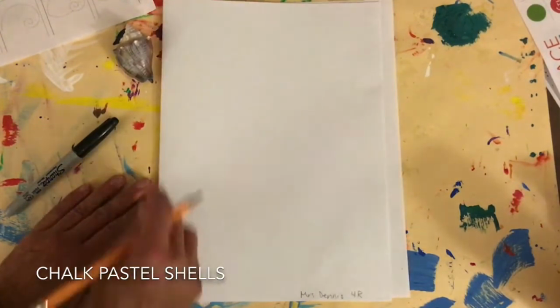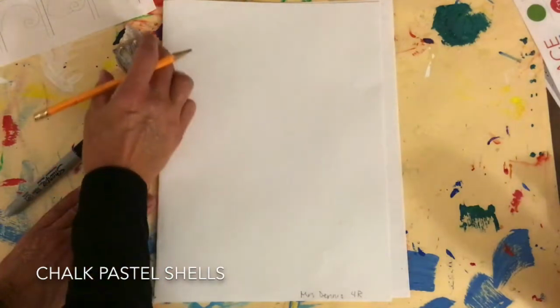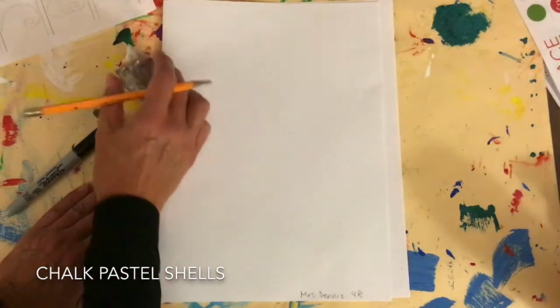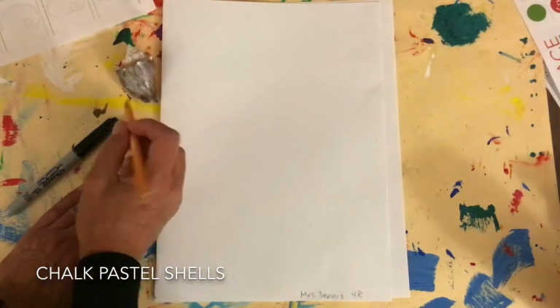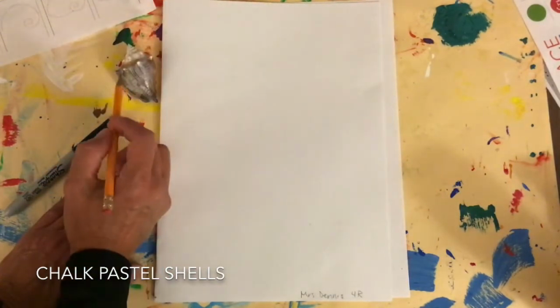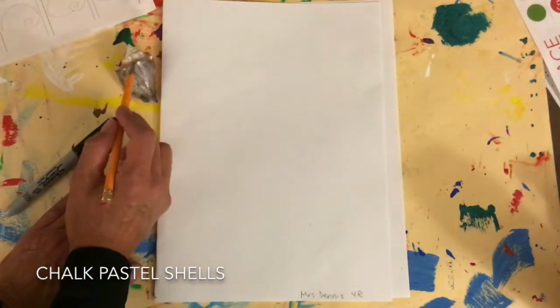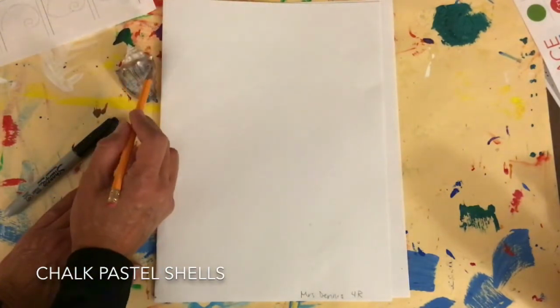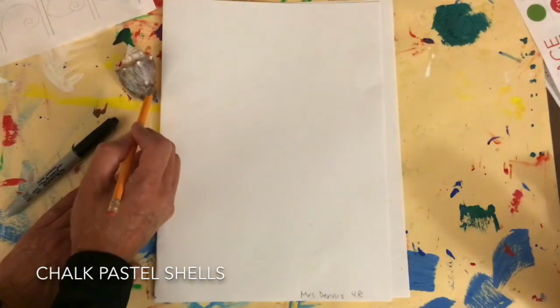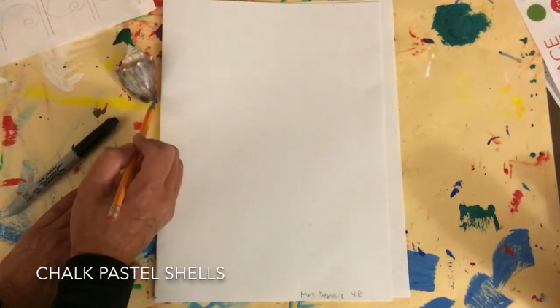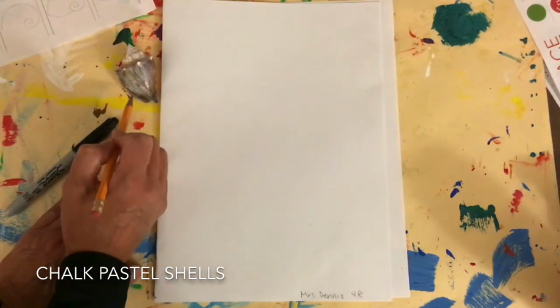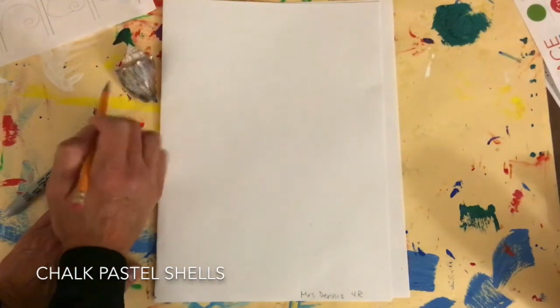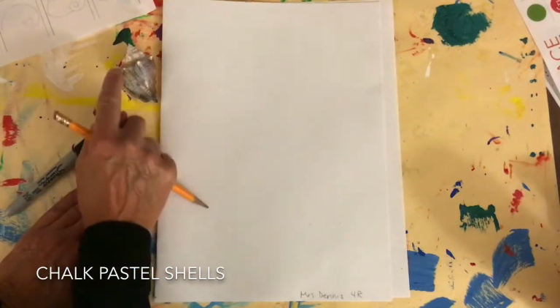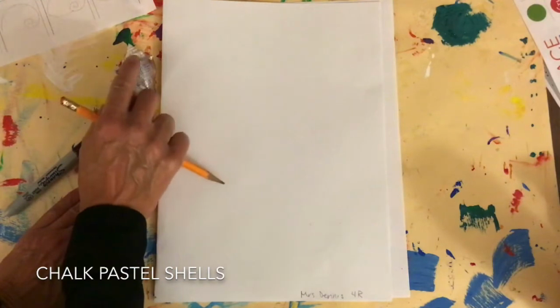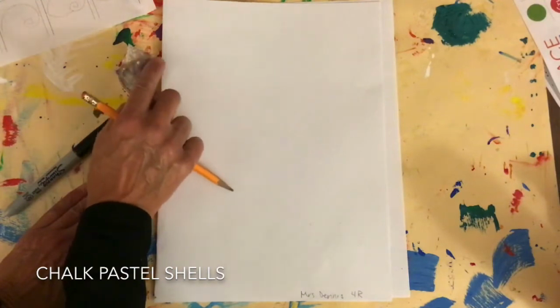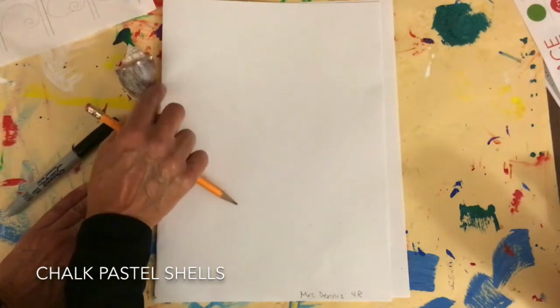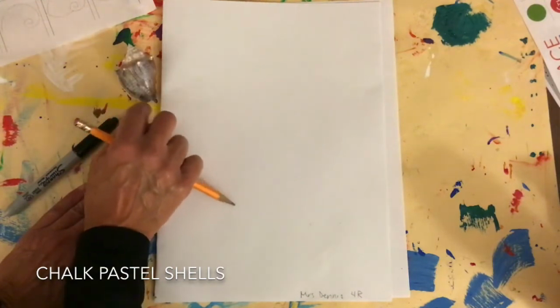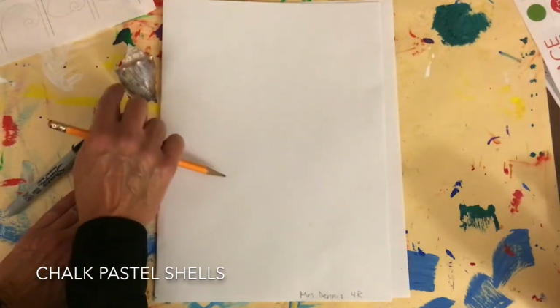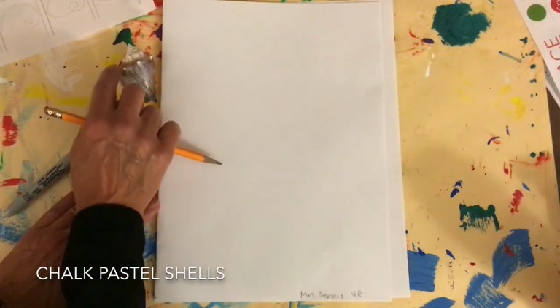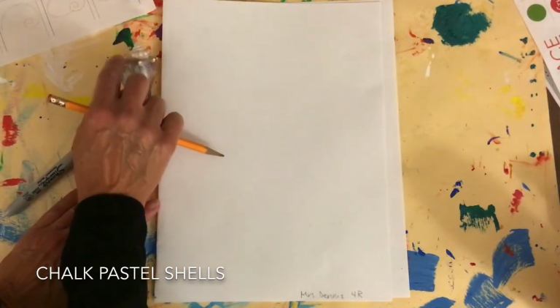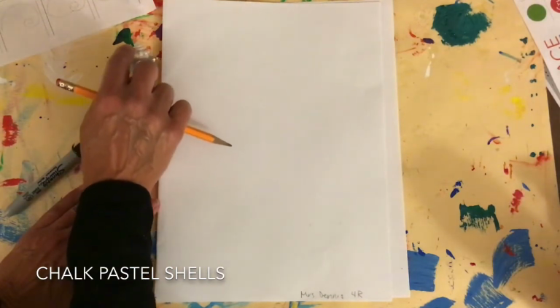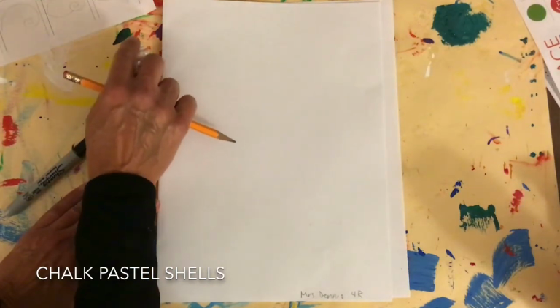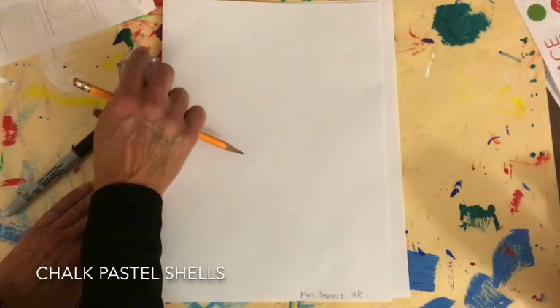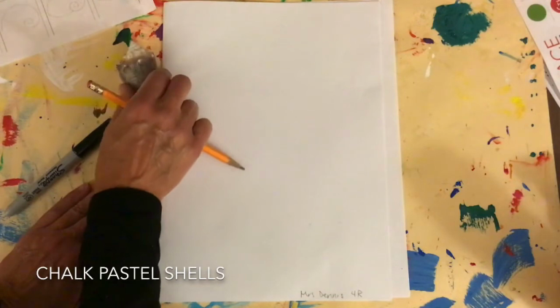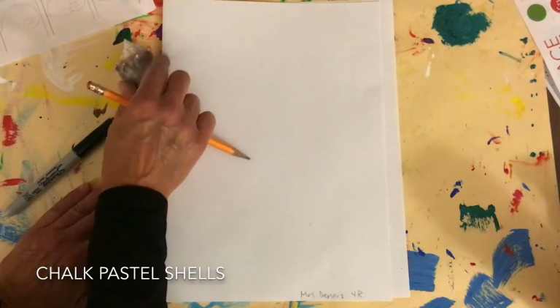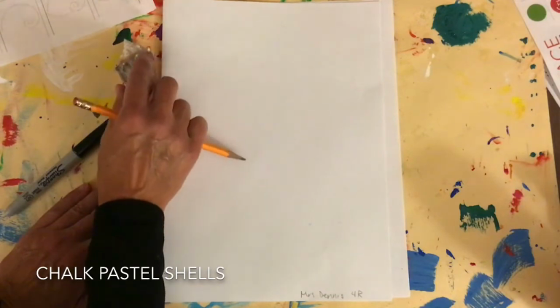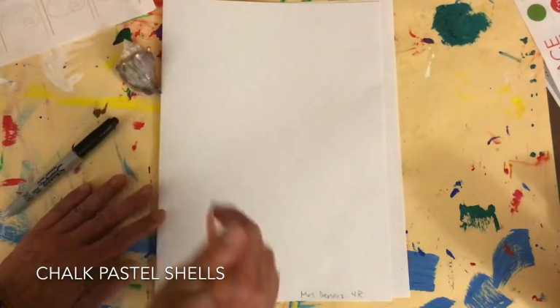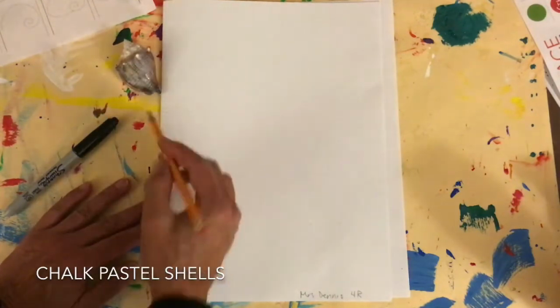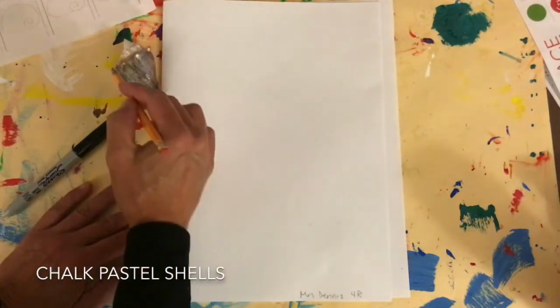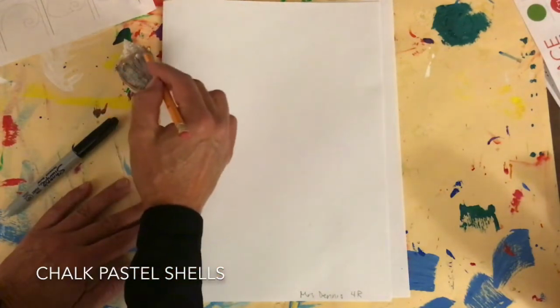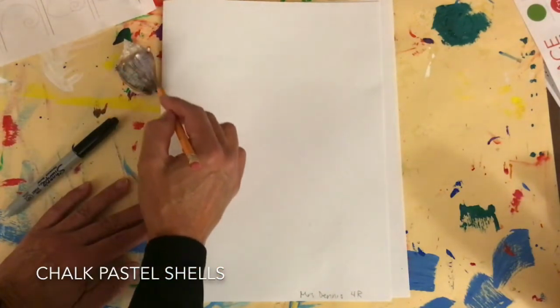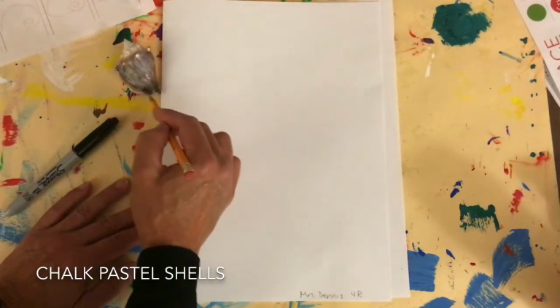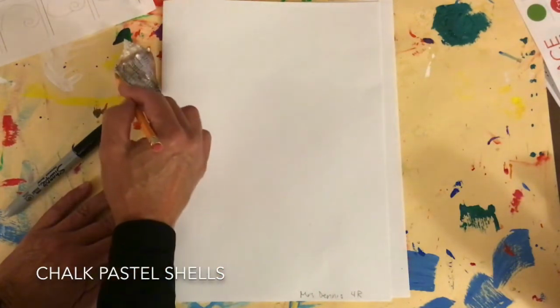I'm gonna look at my shell and see if I can see some shapes out of it. Sometimes it helps if you take your finger and run it along the shell so you can kind of draw. I'm gonna start with this basic shape here.